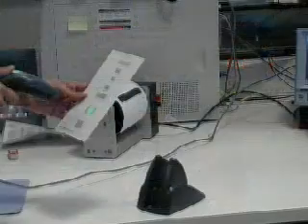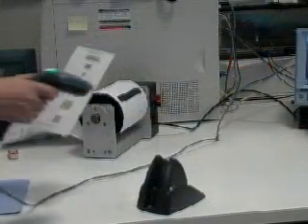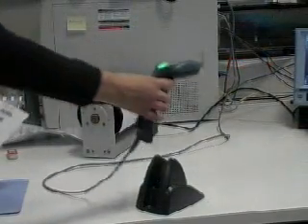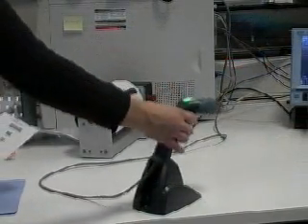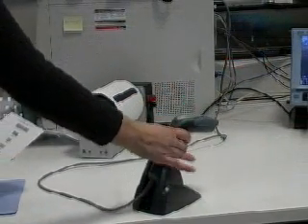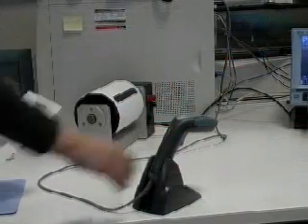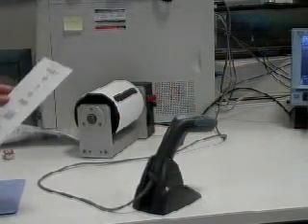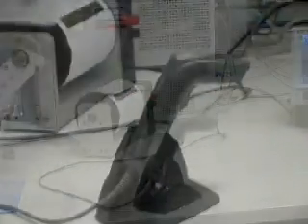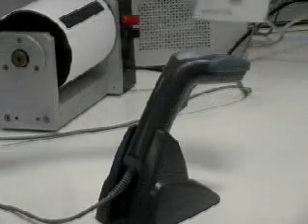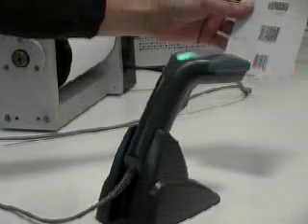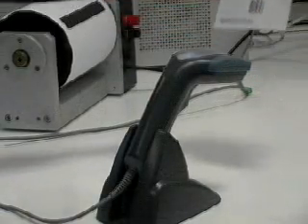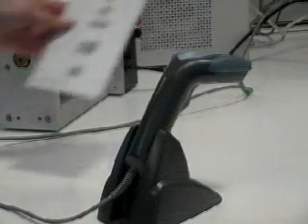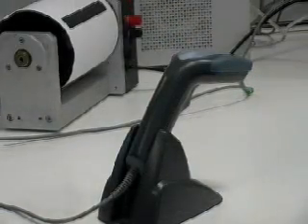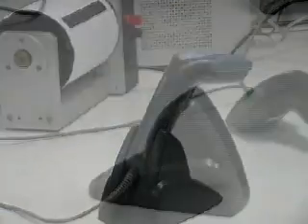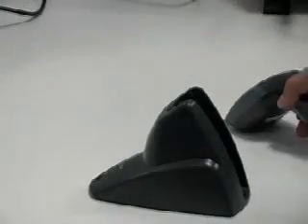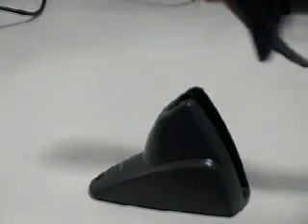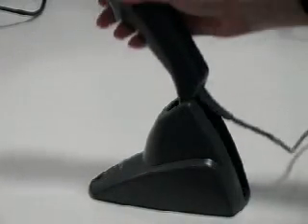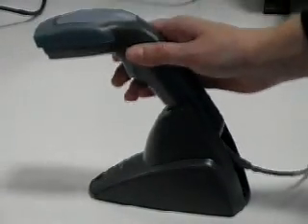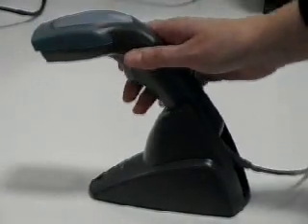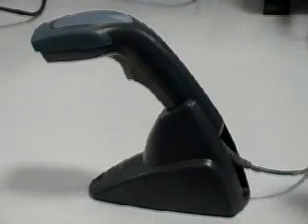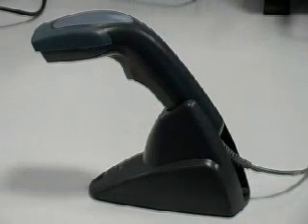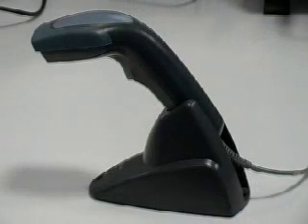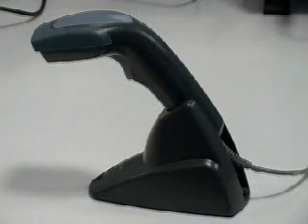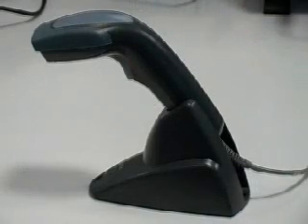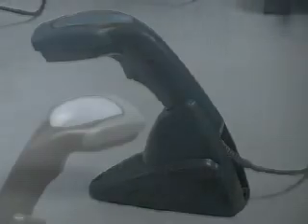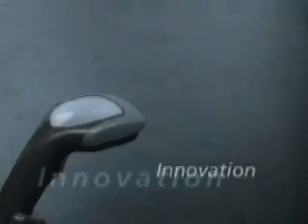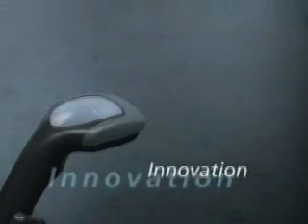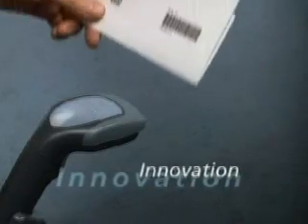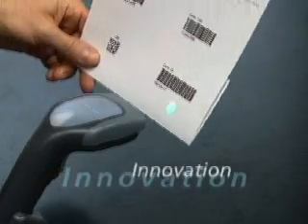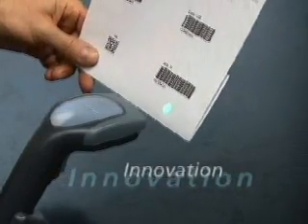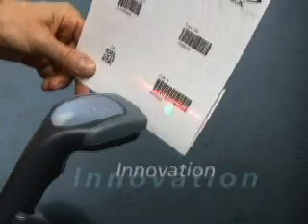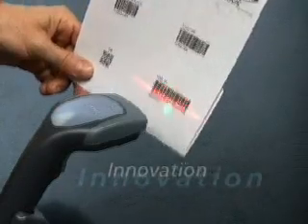Once inserted in the stand the reader automatically switches to hands-free mode and an acoustic sound confirms that the reader has been inserted correctly. In this mode the green spot is permanently